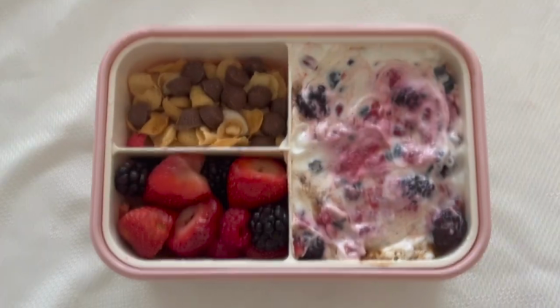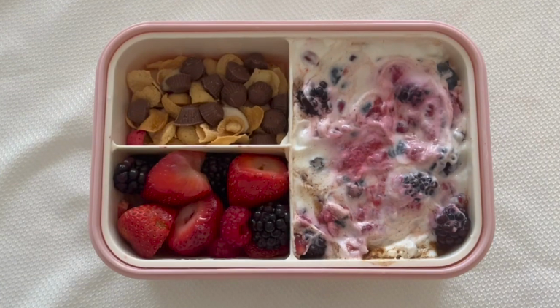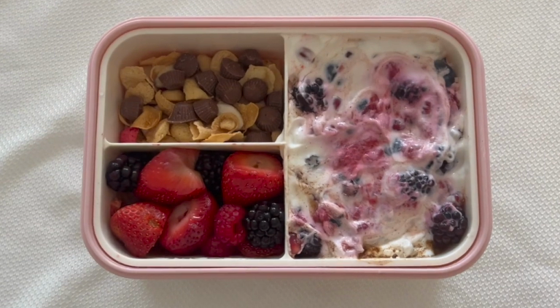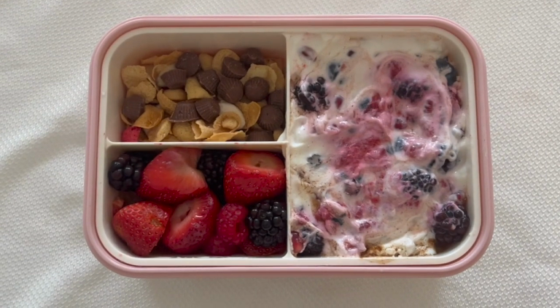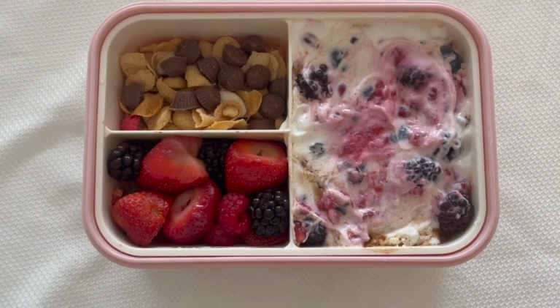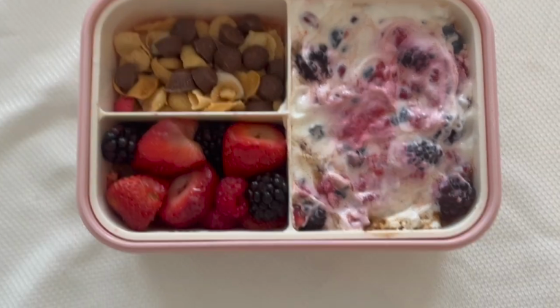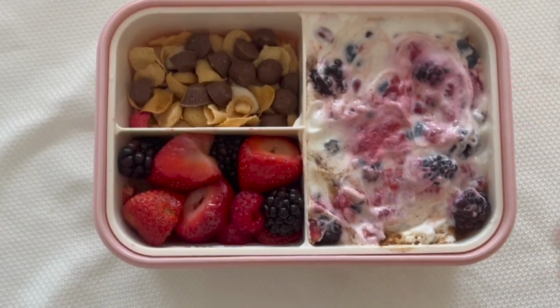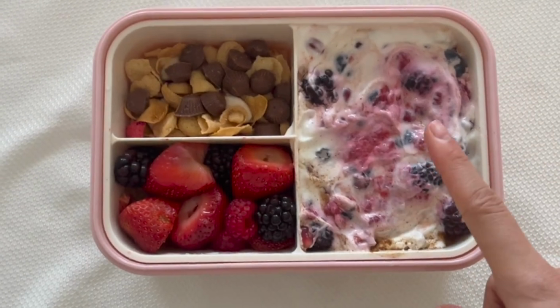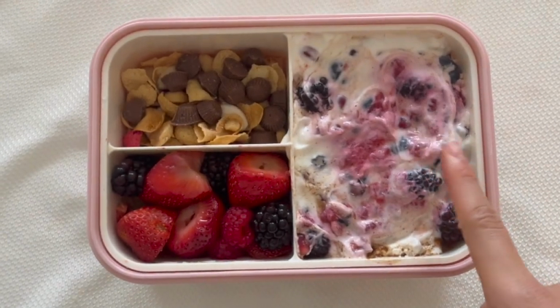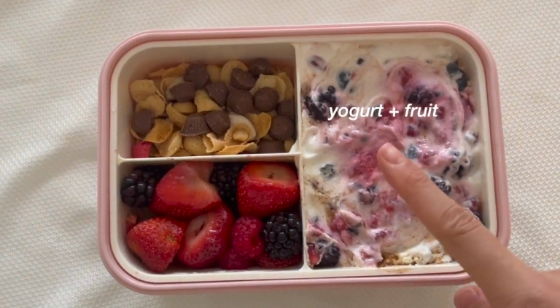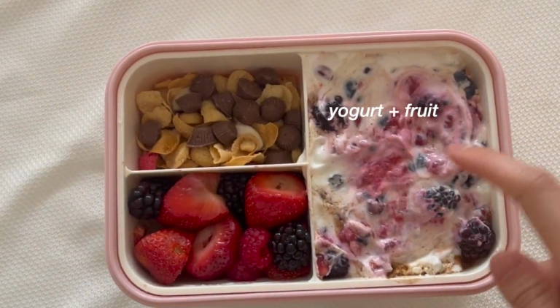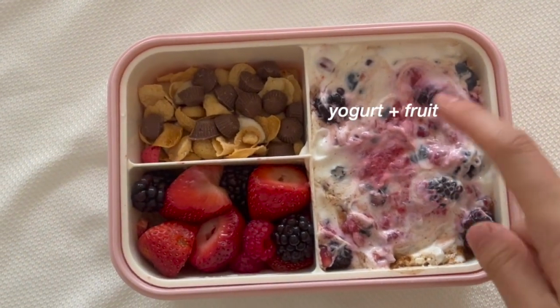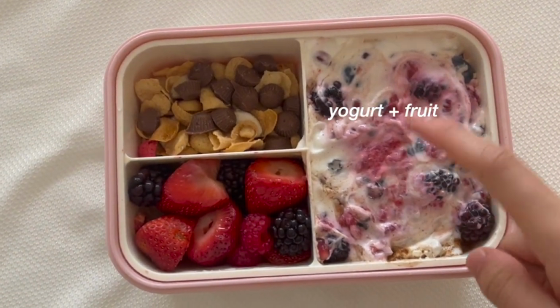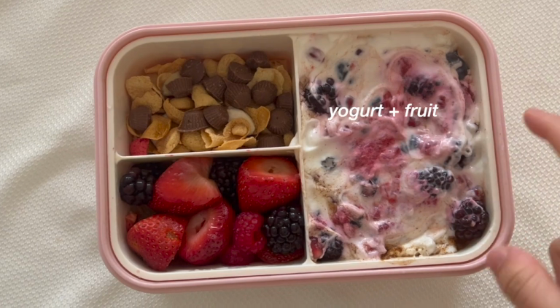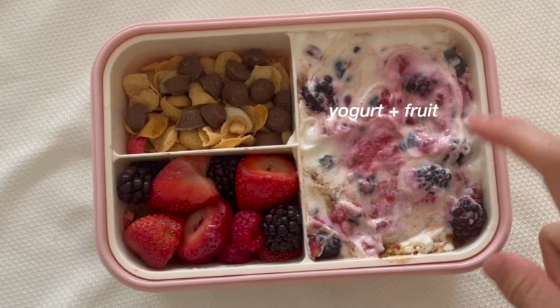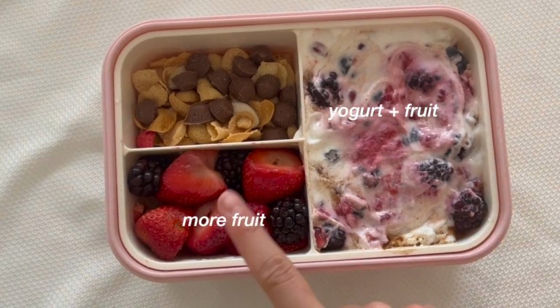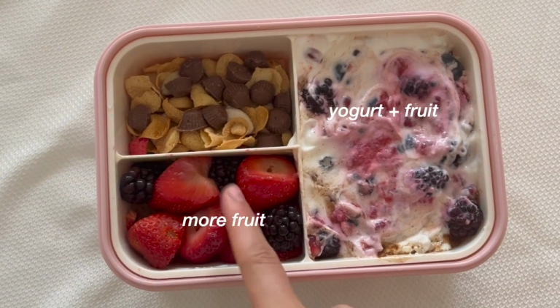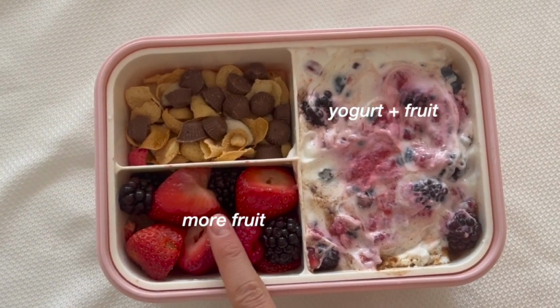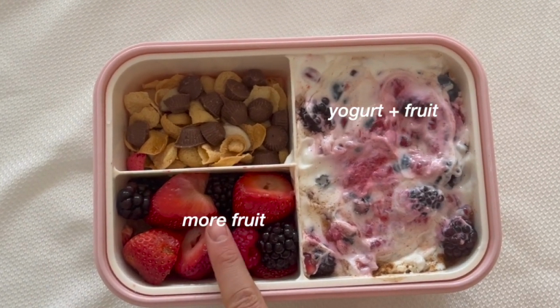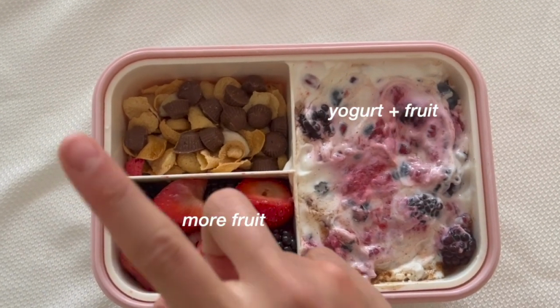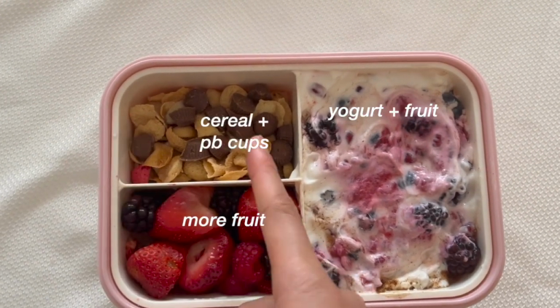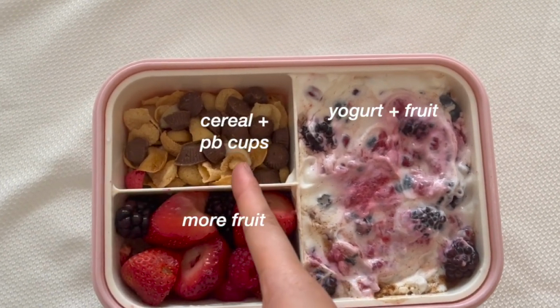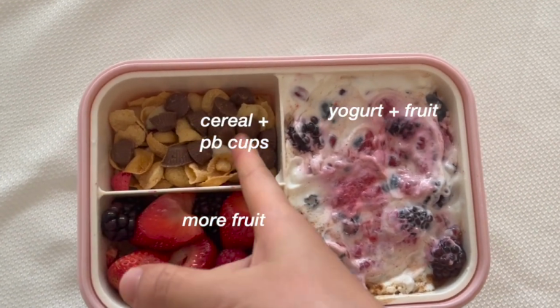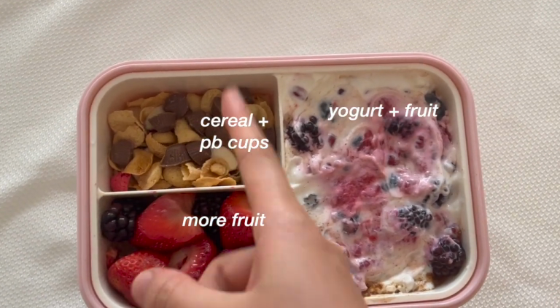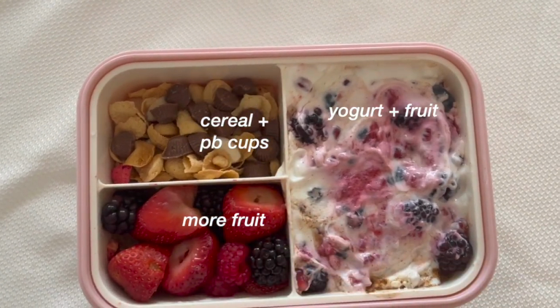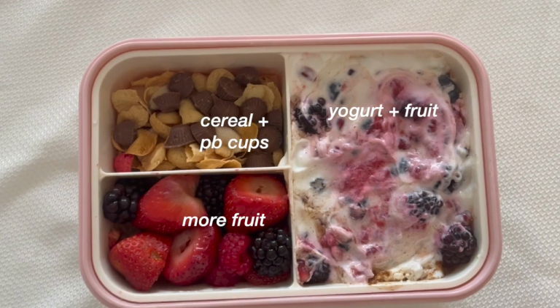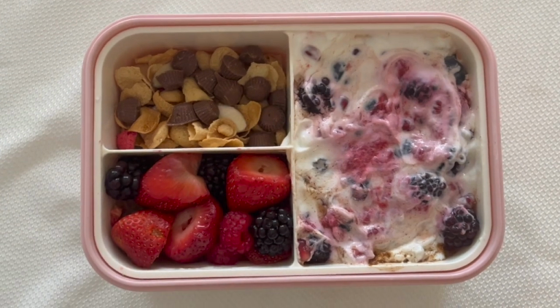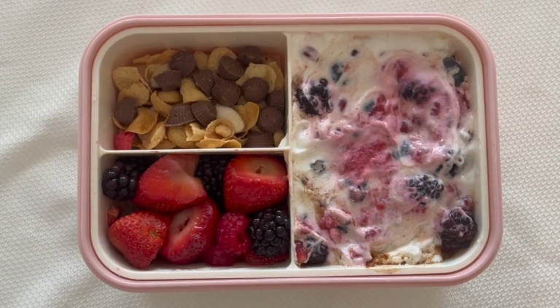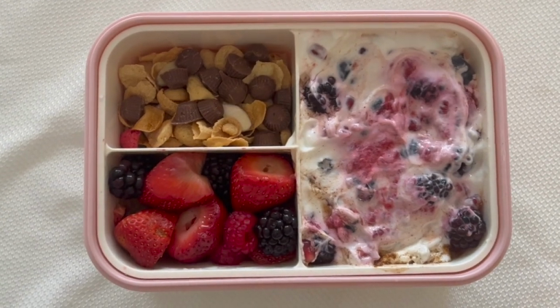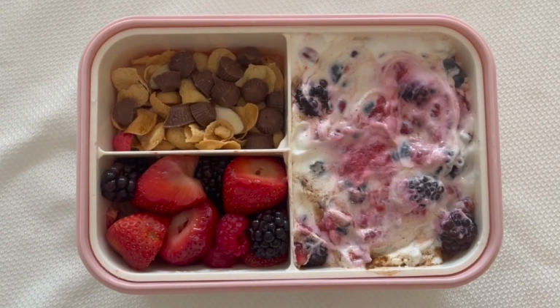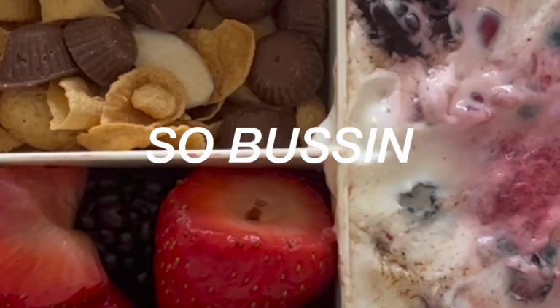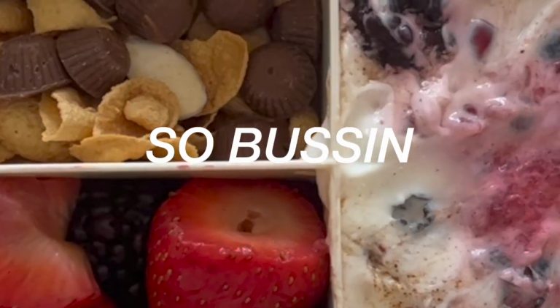Okay, here is the yogurt bowl that I made. So in the big compartment, there's yogurt and then there's berries and fruit inside. There's more fruit here and then some cereal and some mini peanut butter cups. So I'm super excited to eat this. It looks so good.